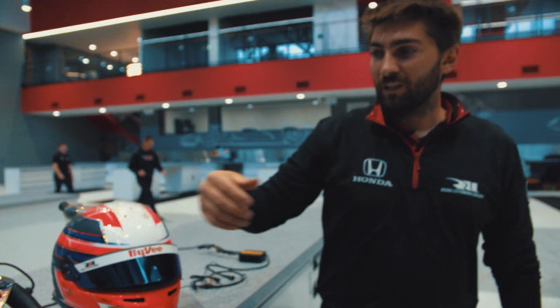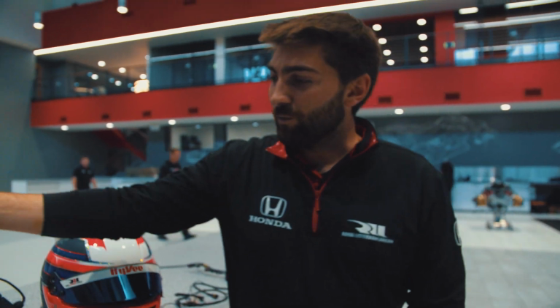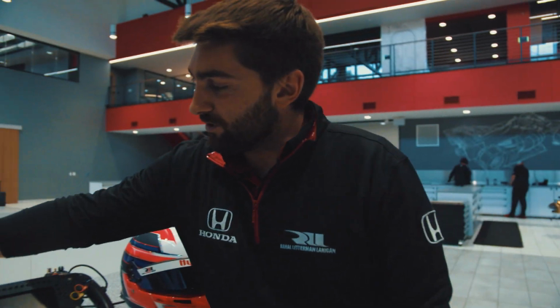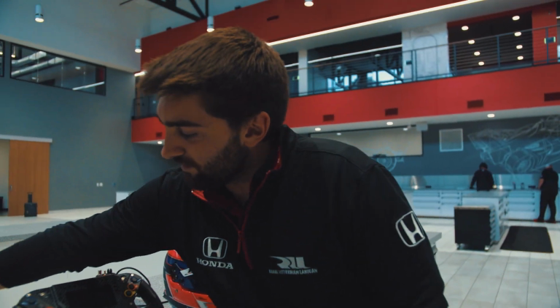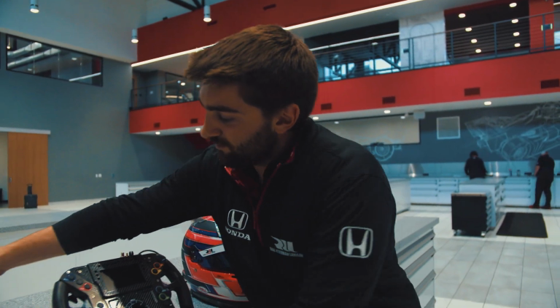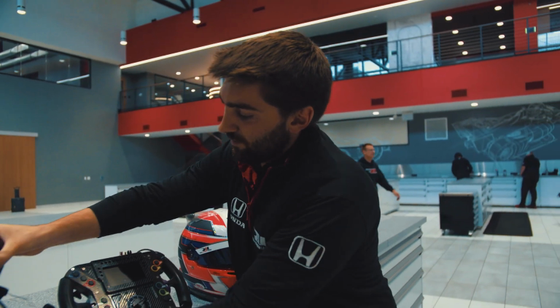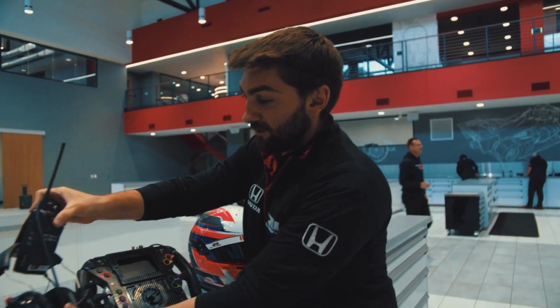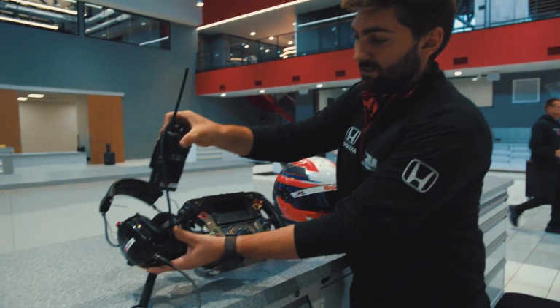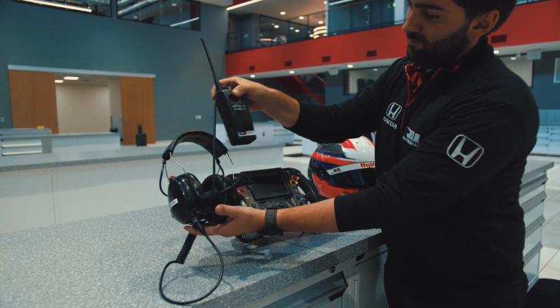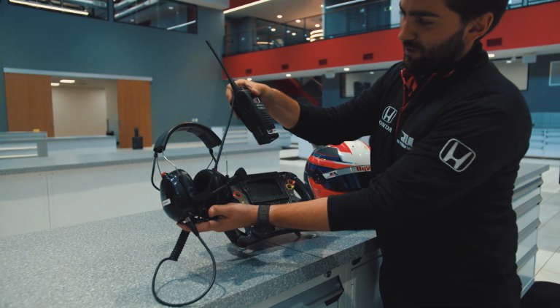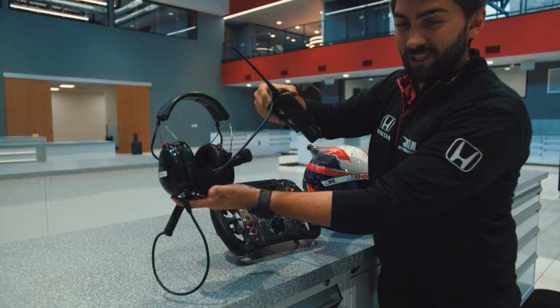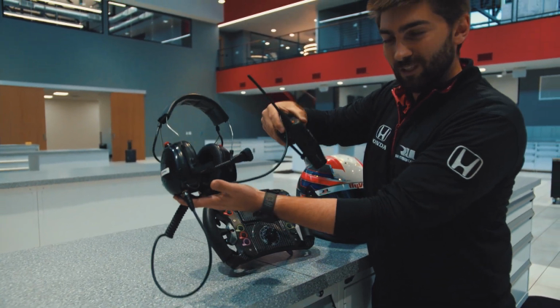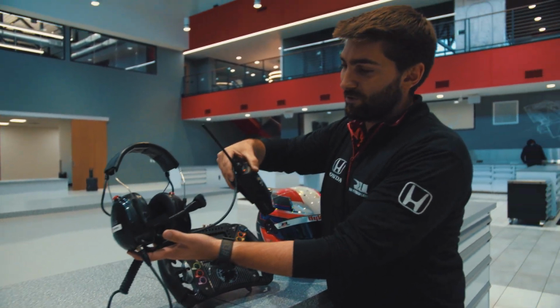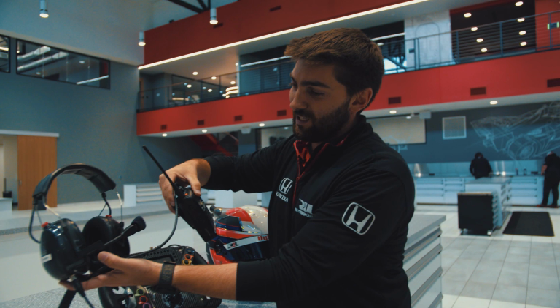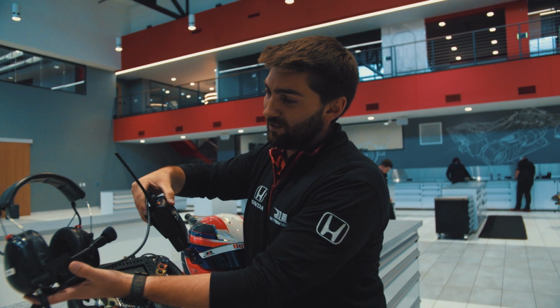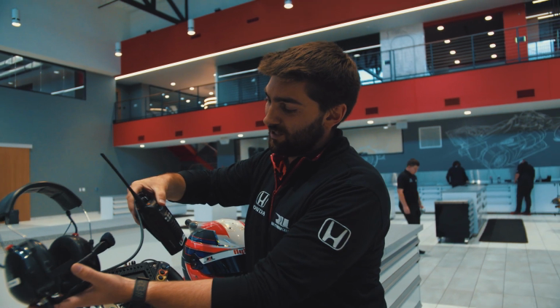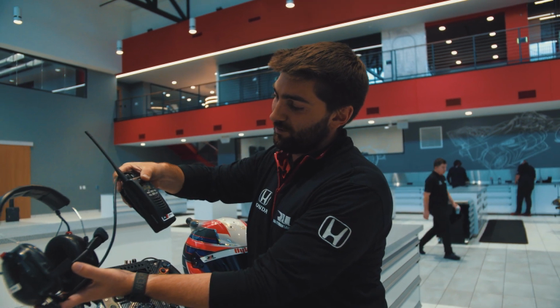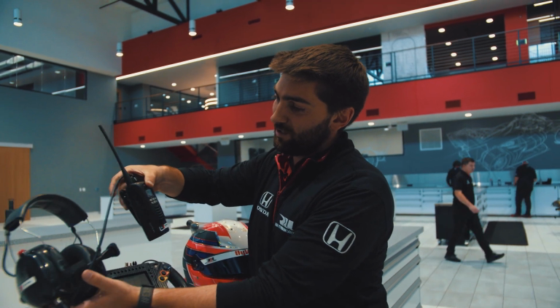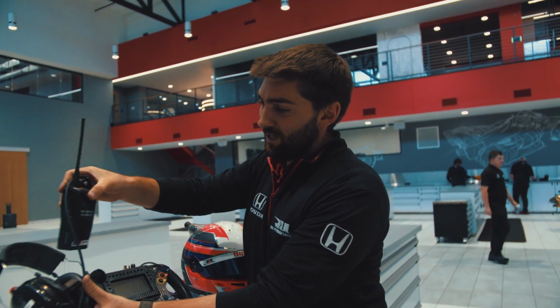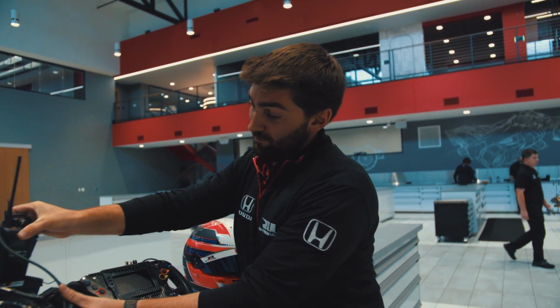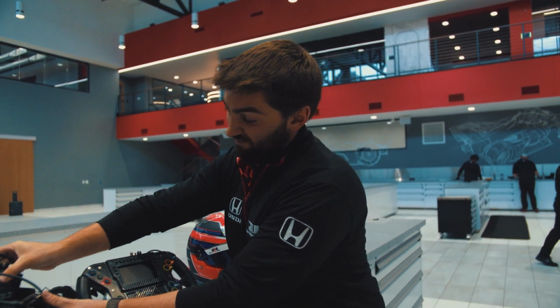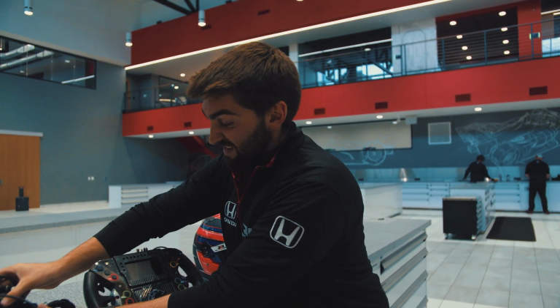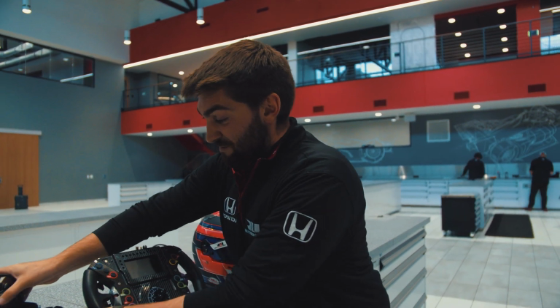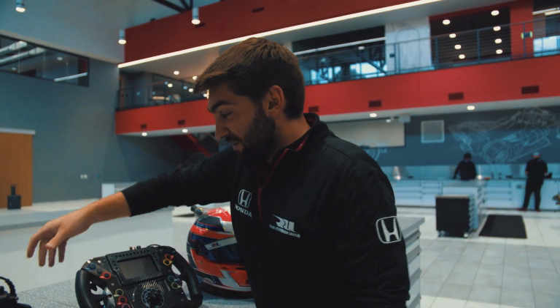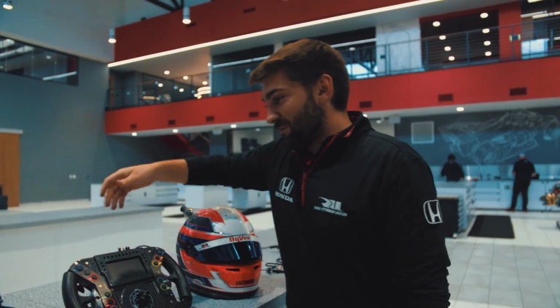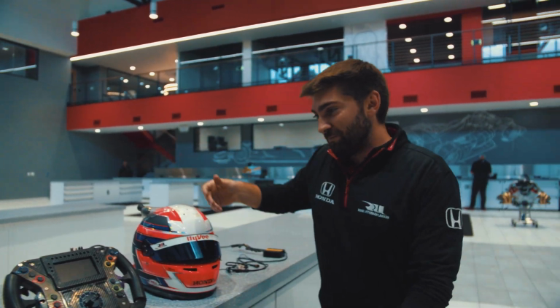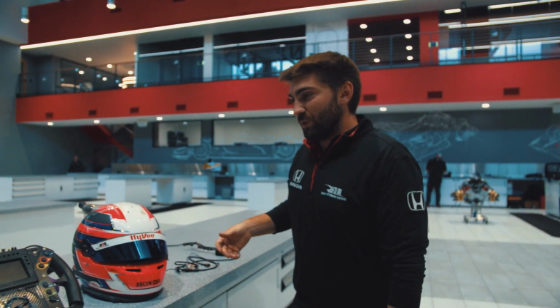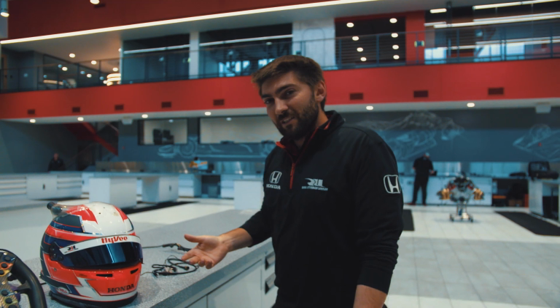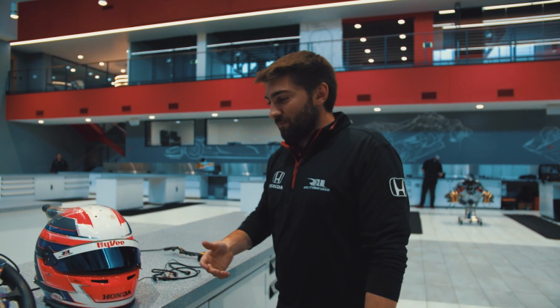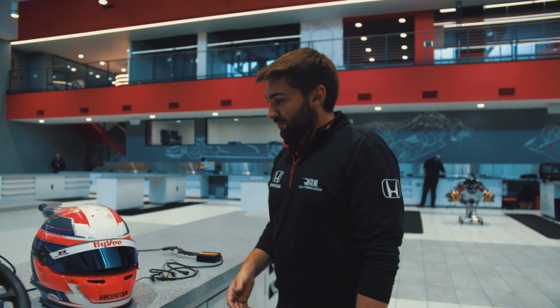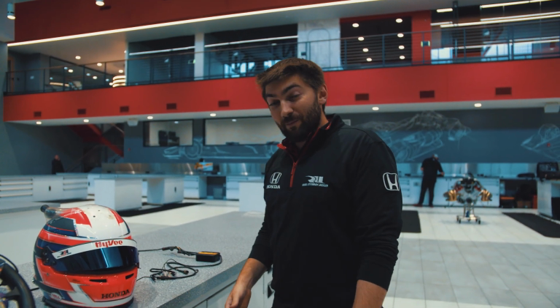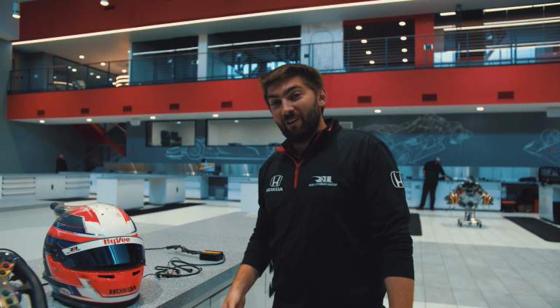We also have one of our spotter radios here — just something standard, same as what we saw on the timing stand: a headset with the radio. Pretty basic system for a very complicated car.